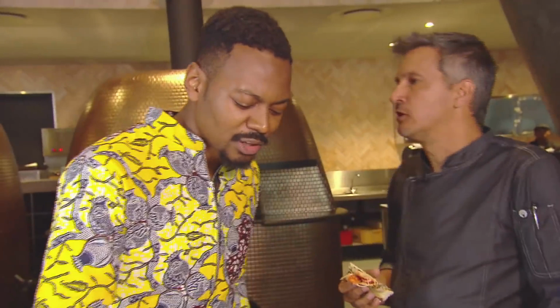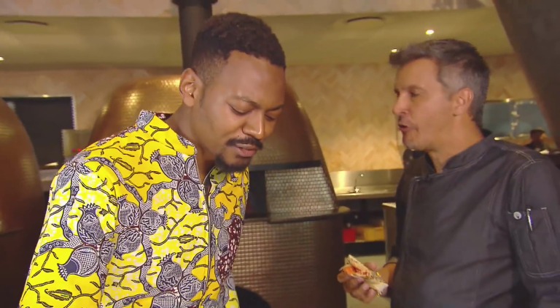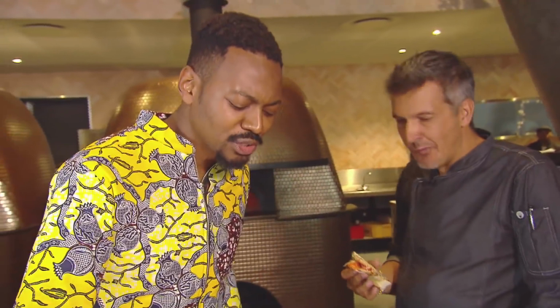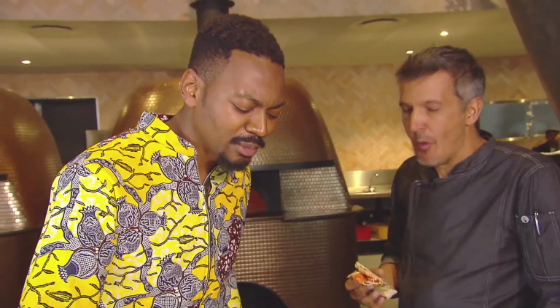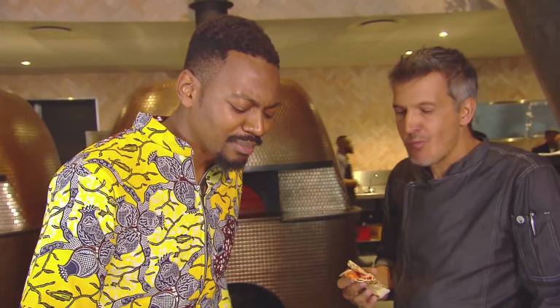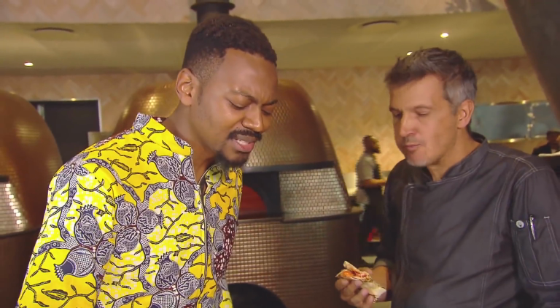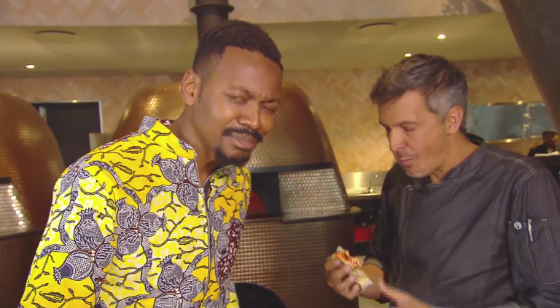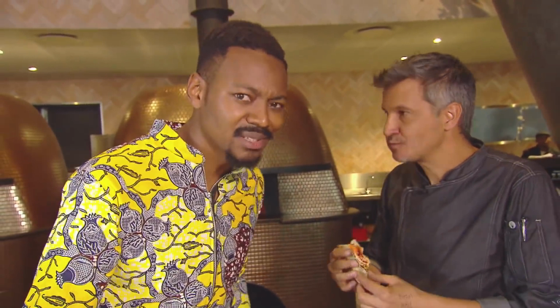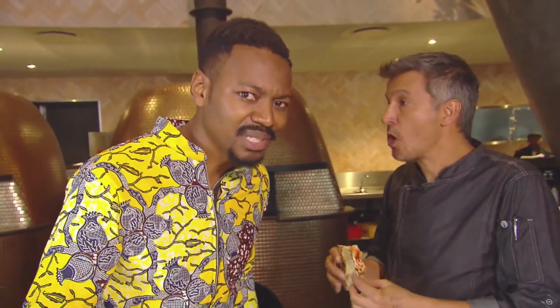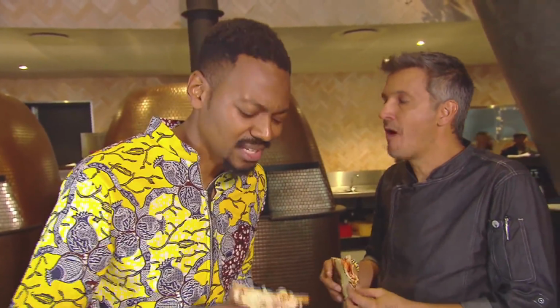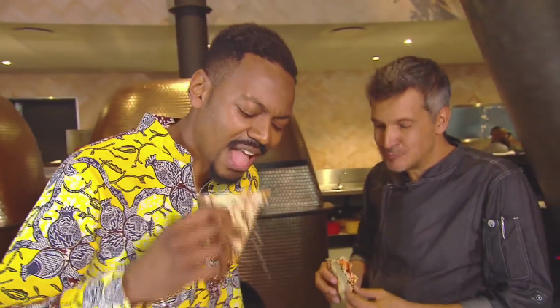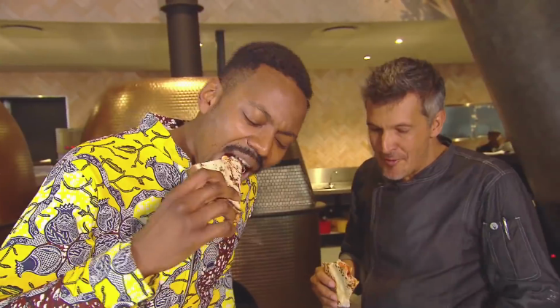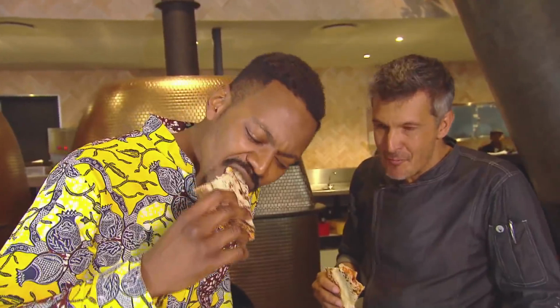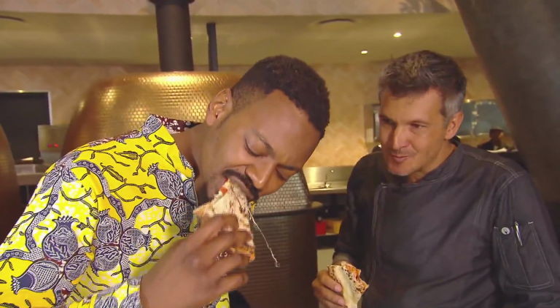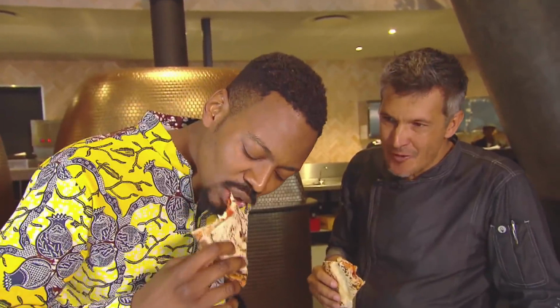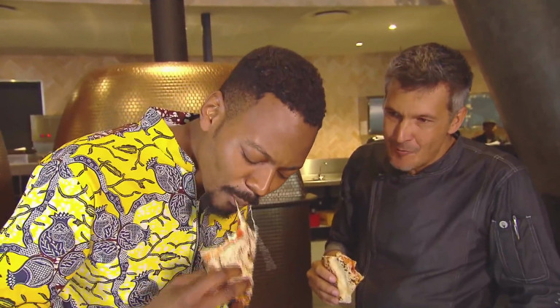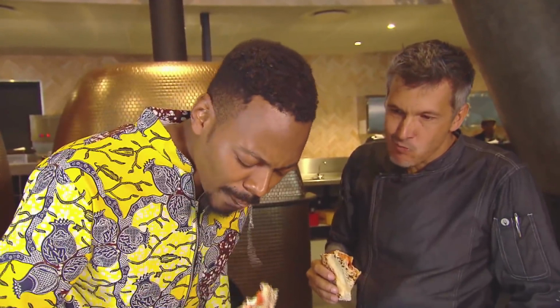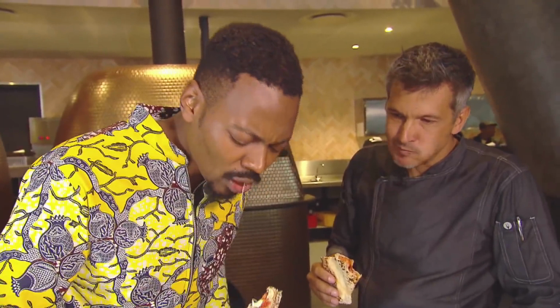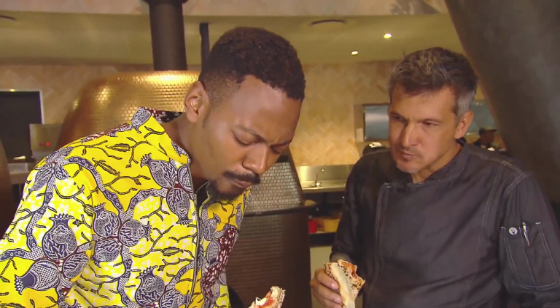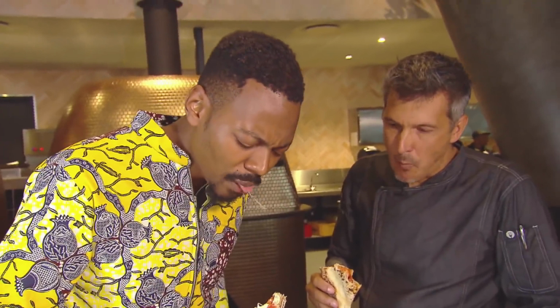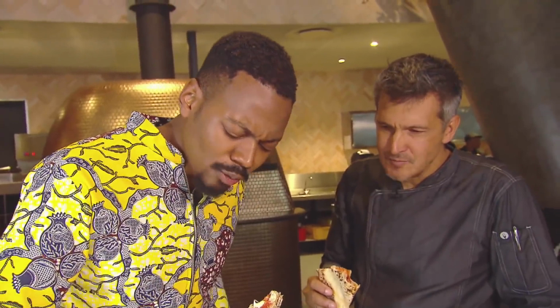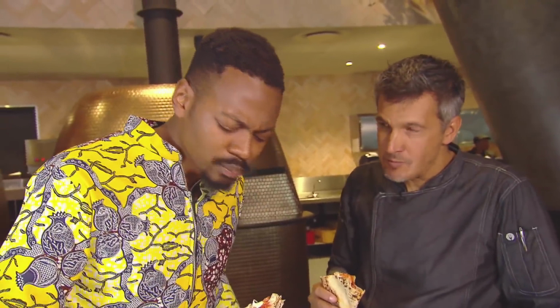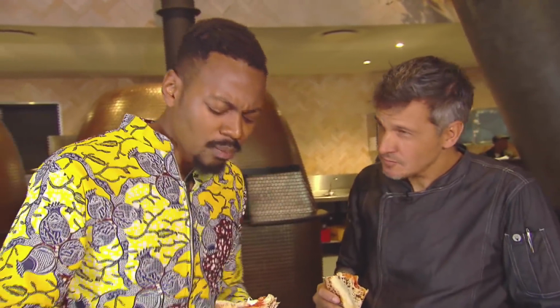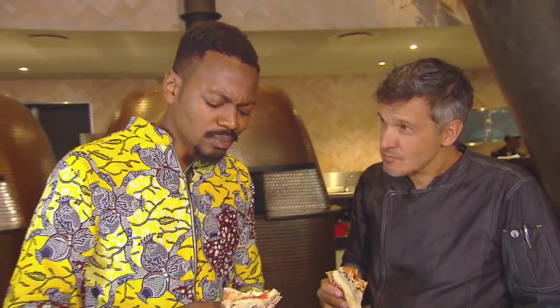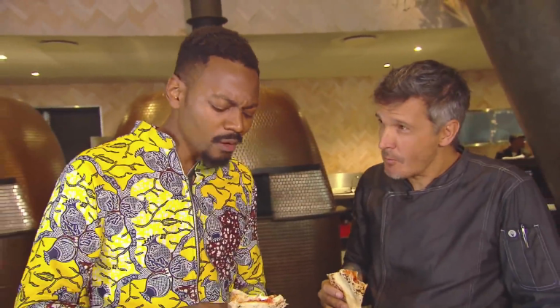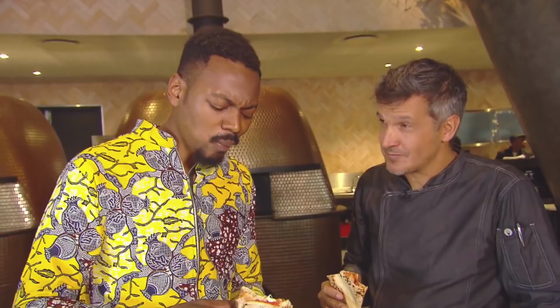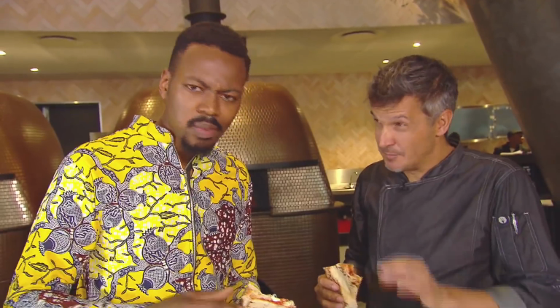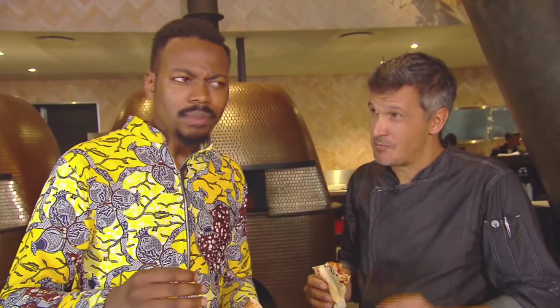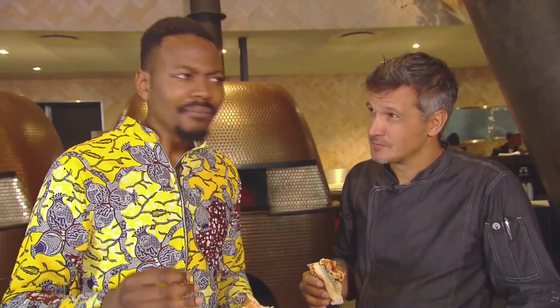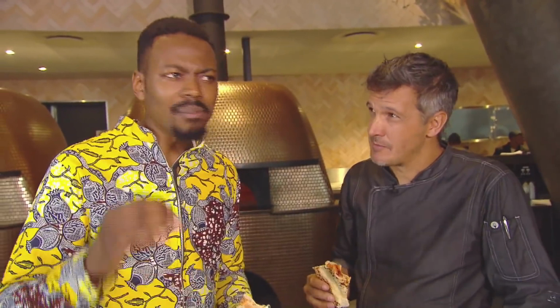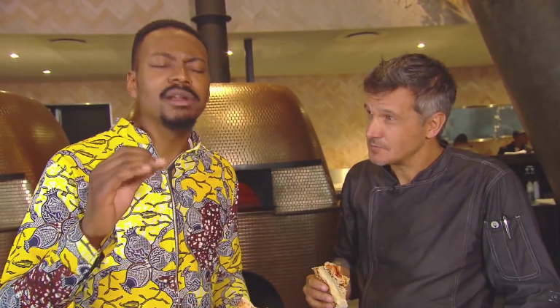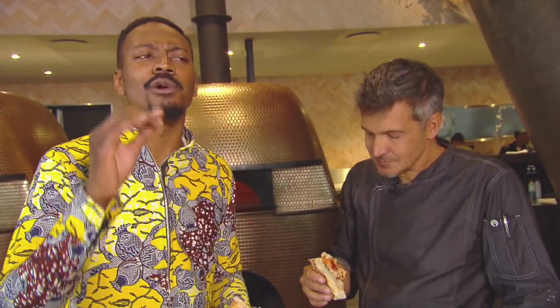The proof is usually in the pudding, but this time it's in the pizza. Mmm. Simple, huh? Magnifico.